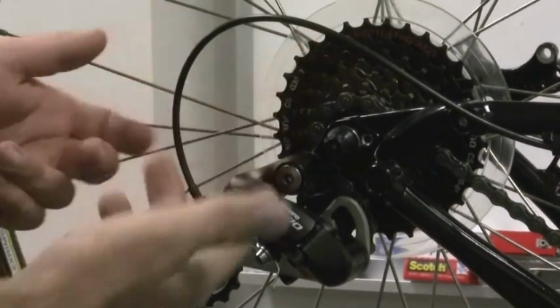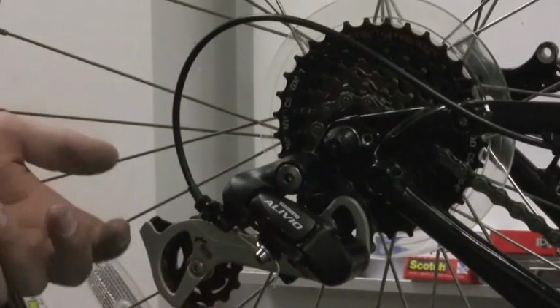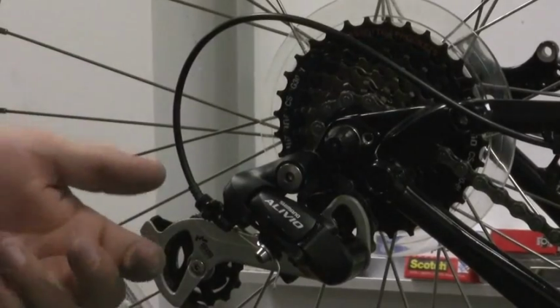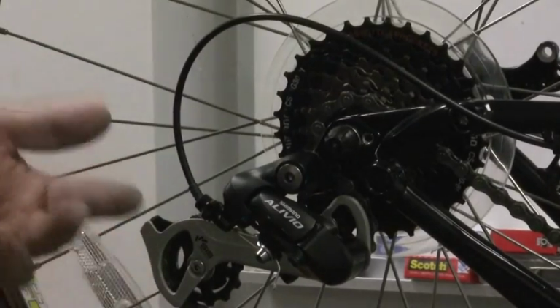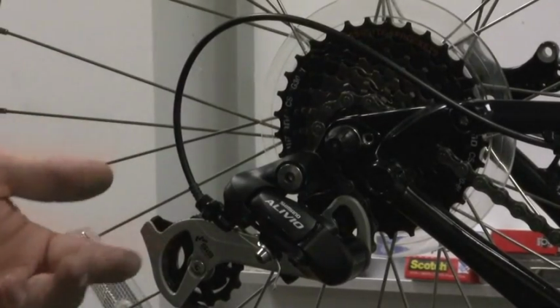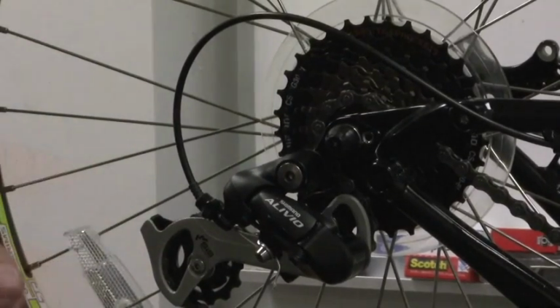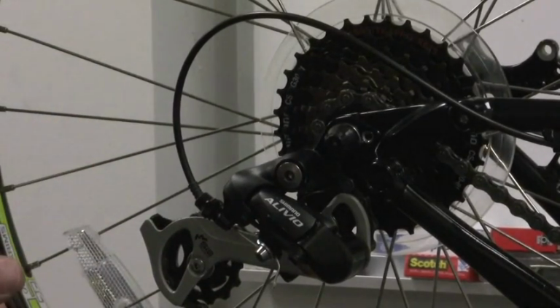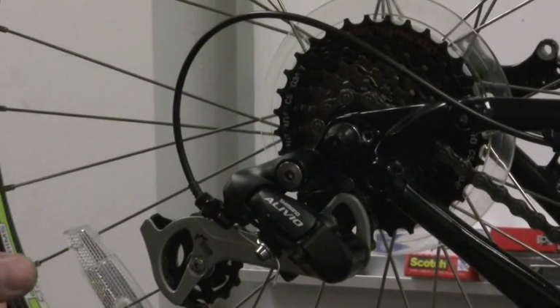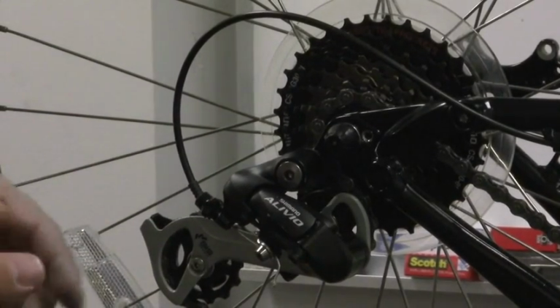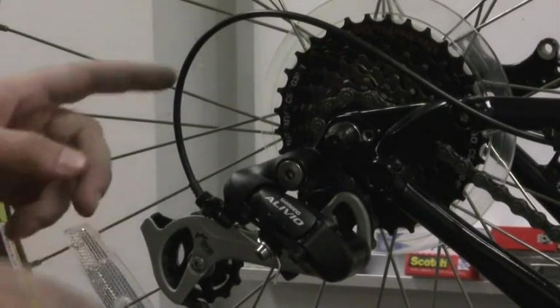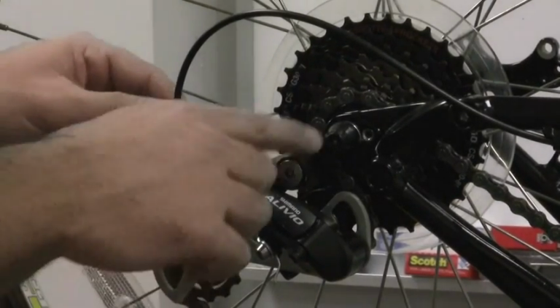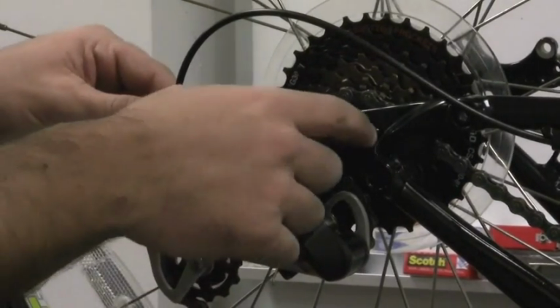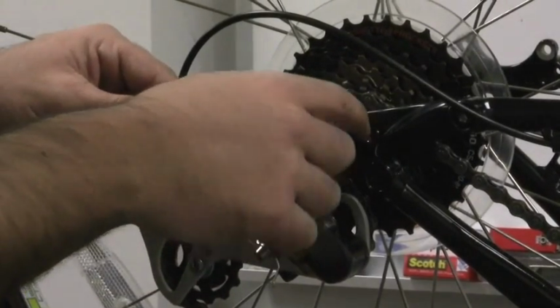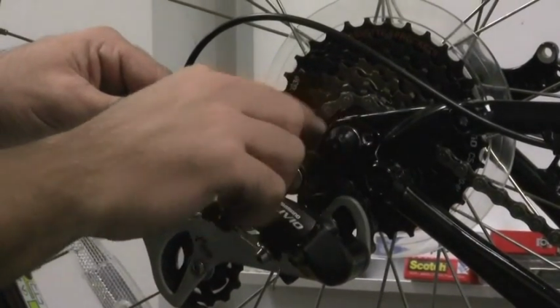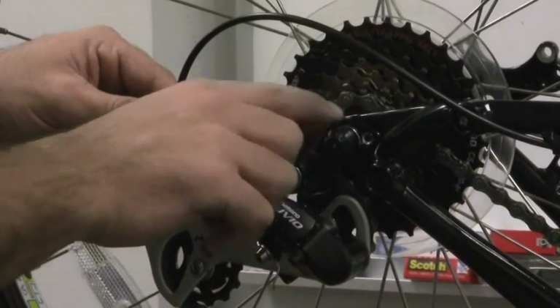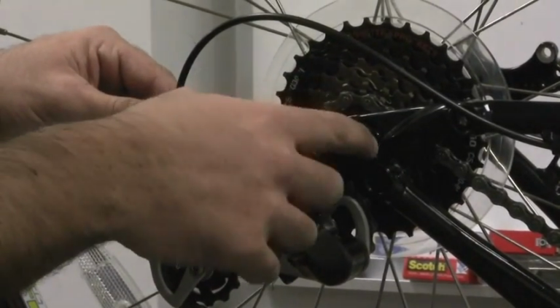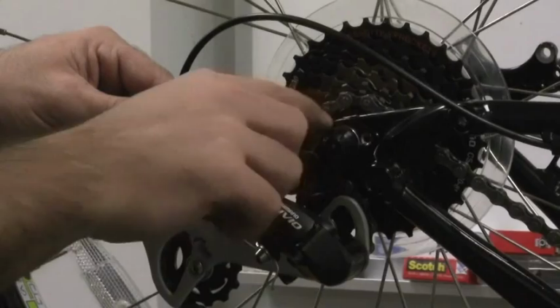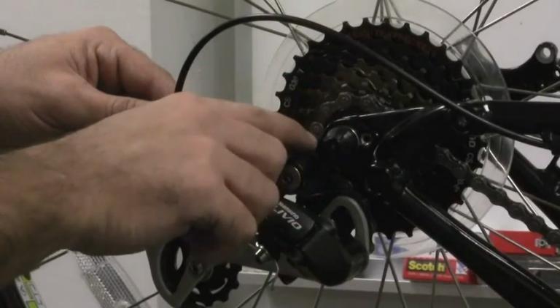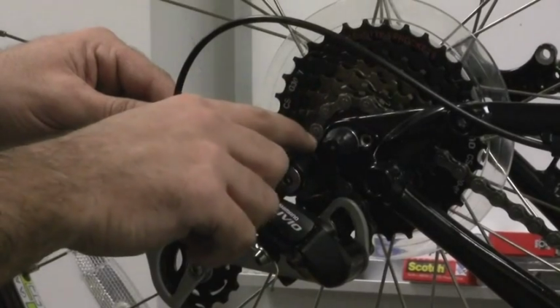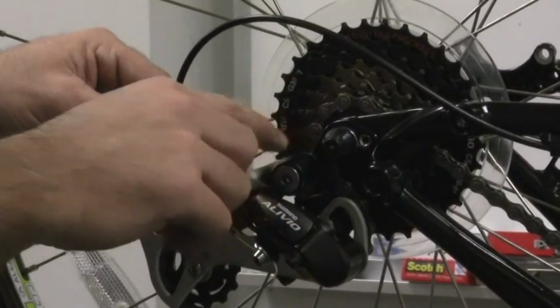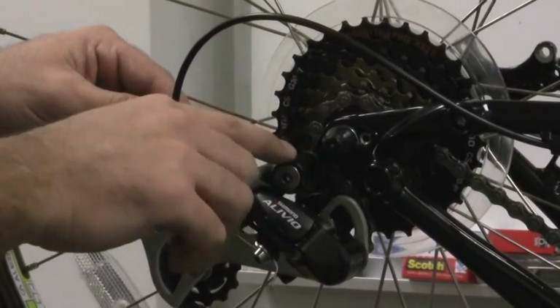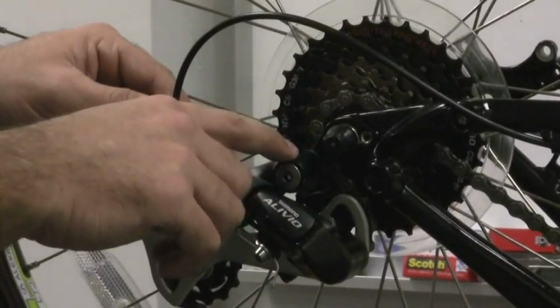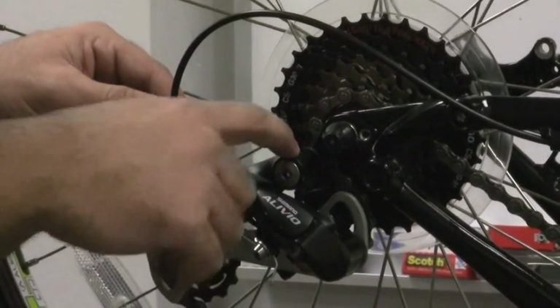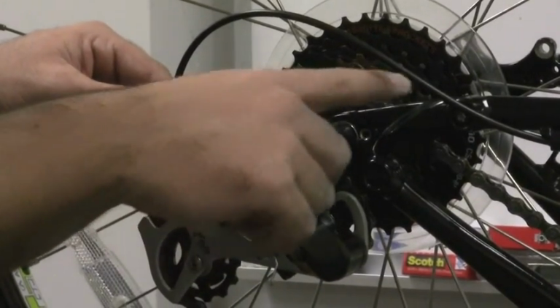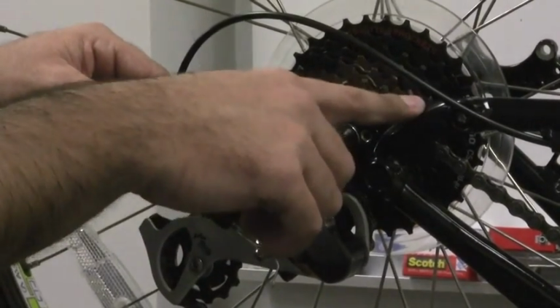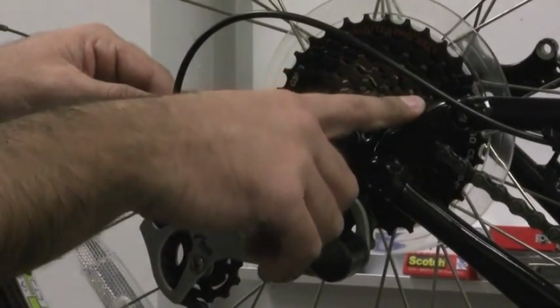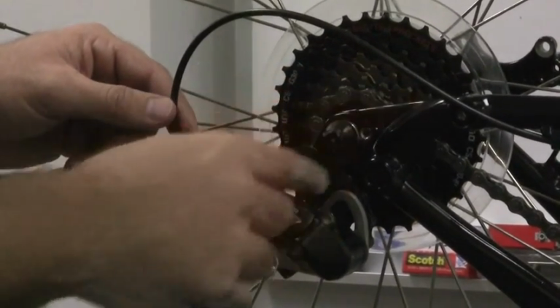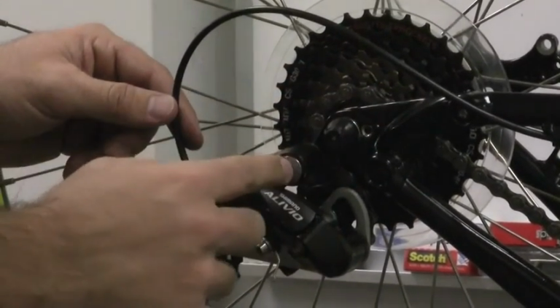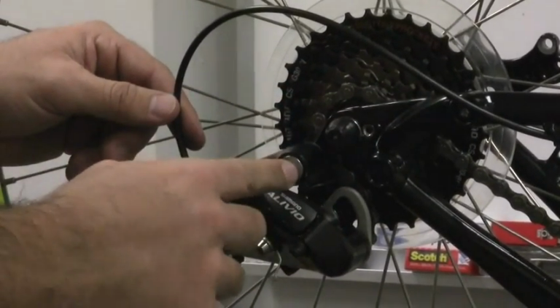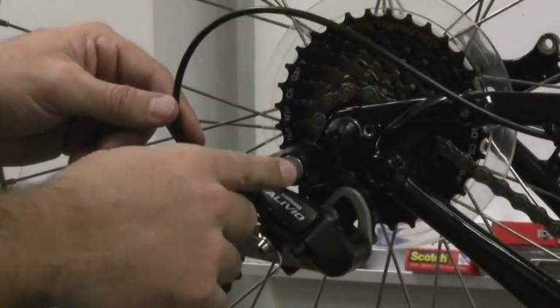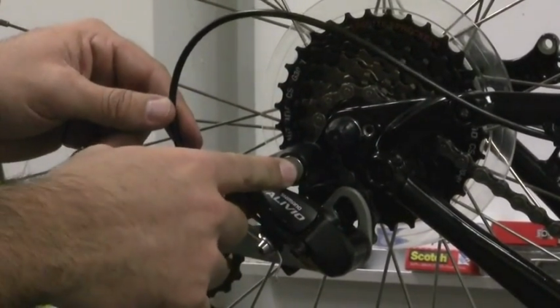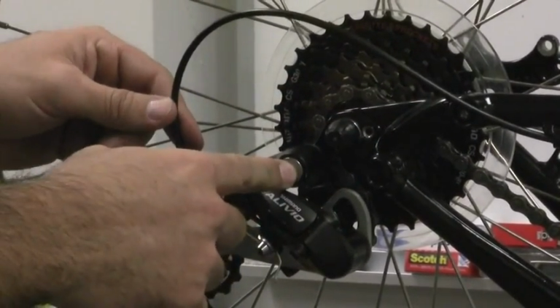If that's the case, you'll want to check your derailleur hanger. The derailleur hanger is this small piece of aluminum right here that connects your derailleur to the frame with this large 5mm Allen bolt.